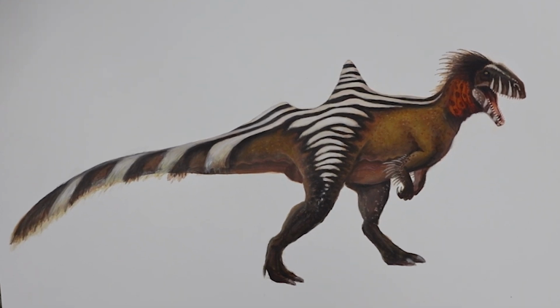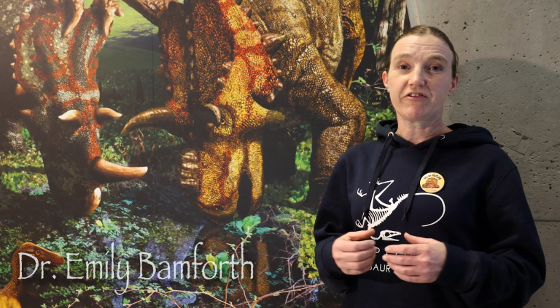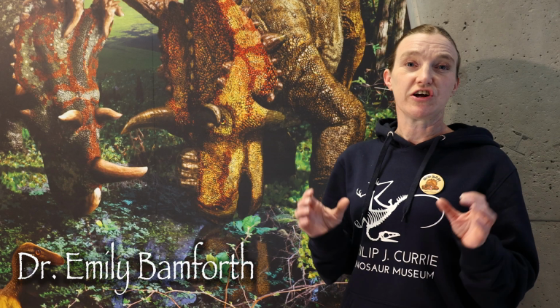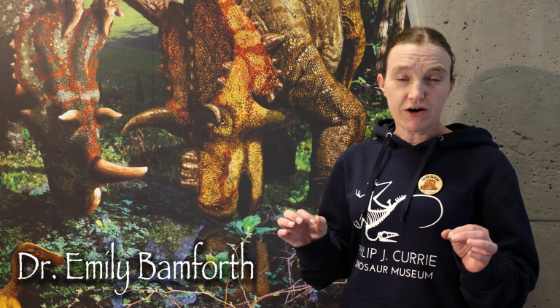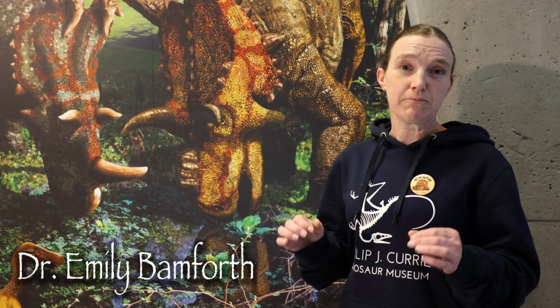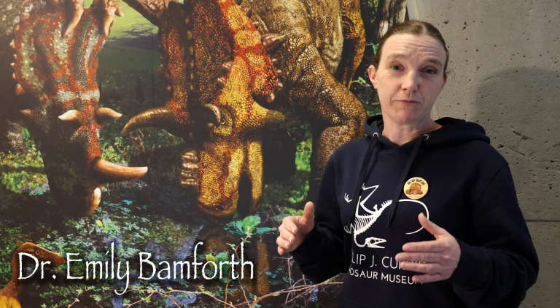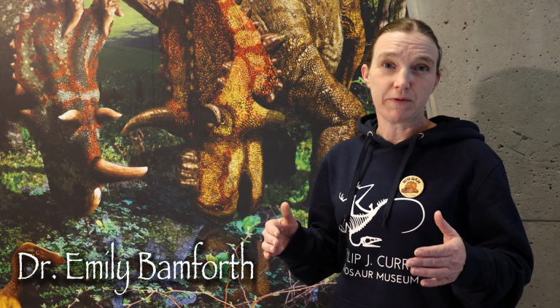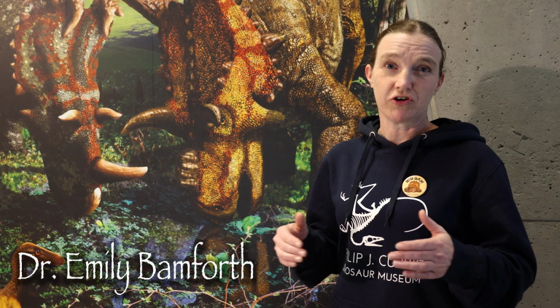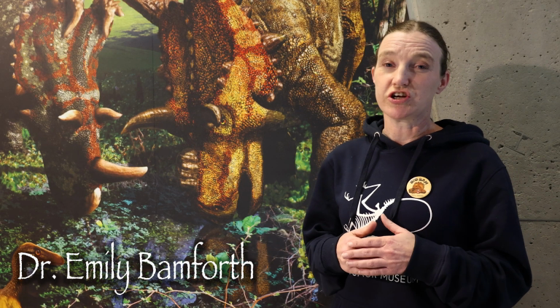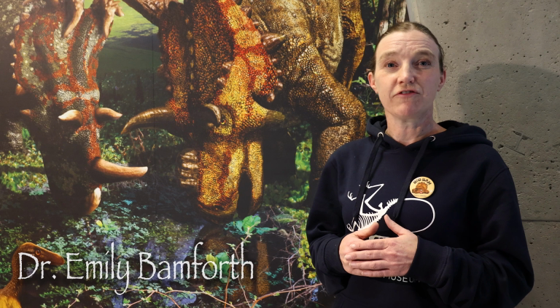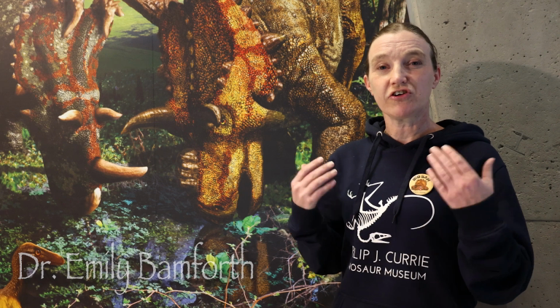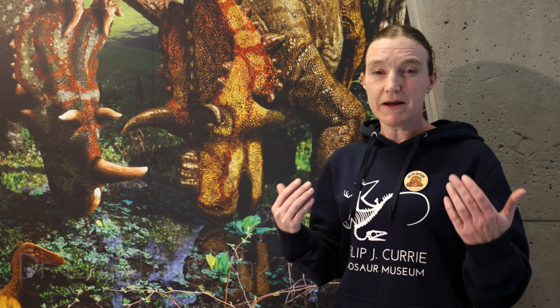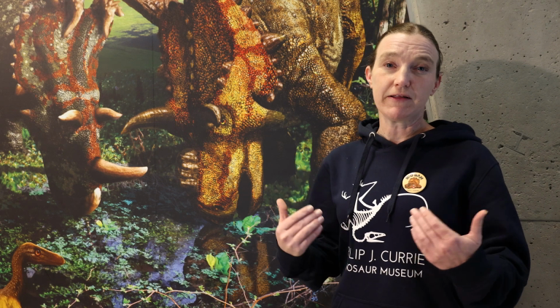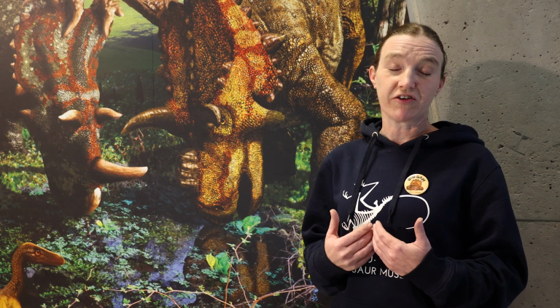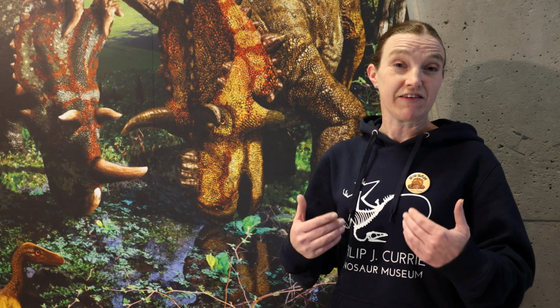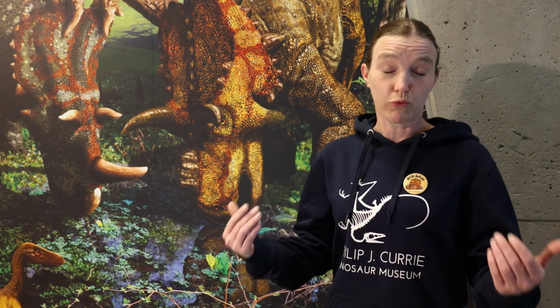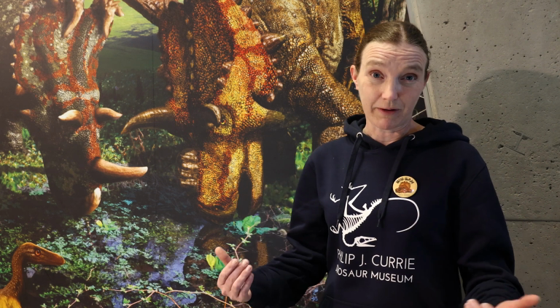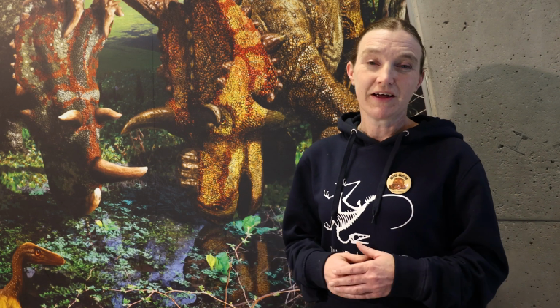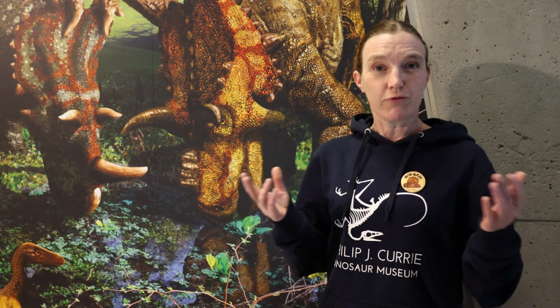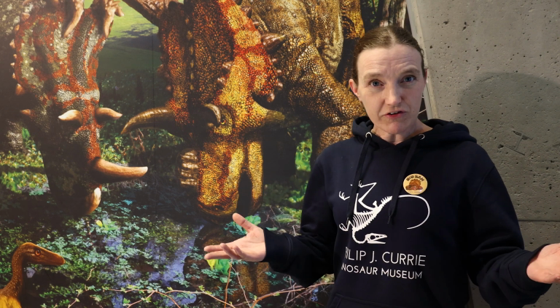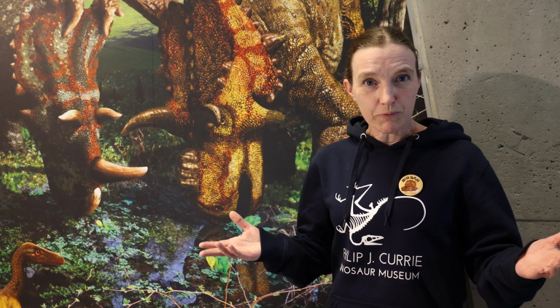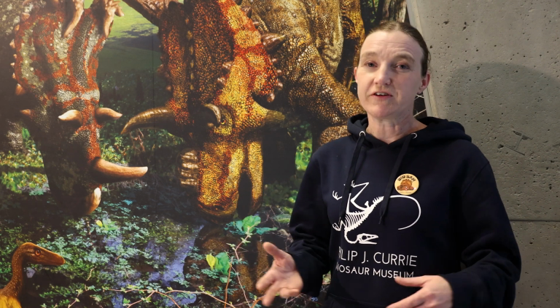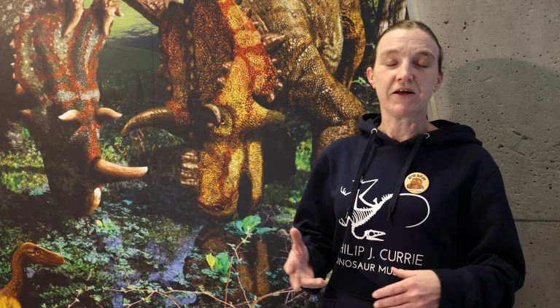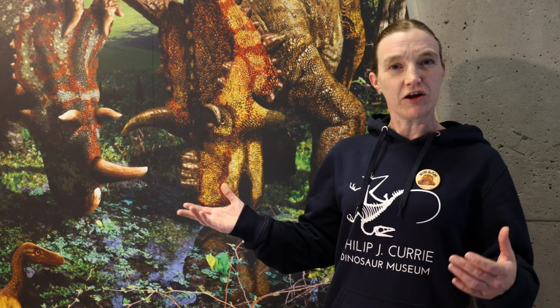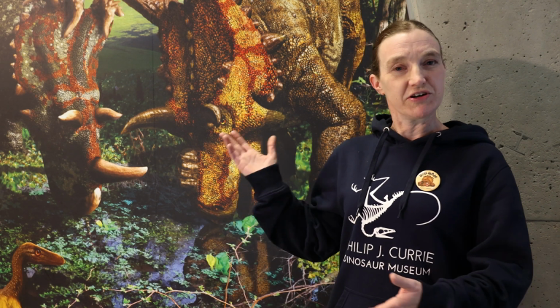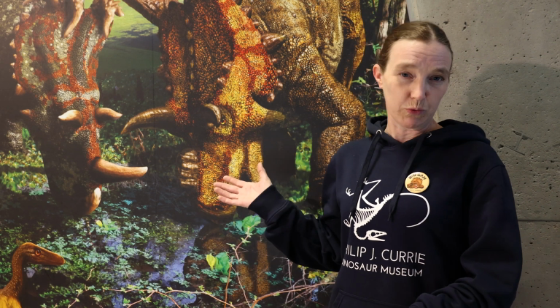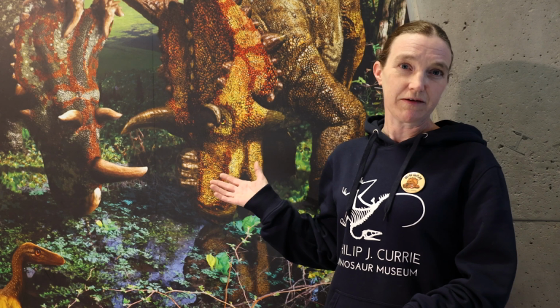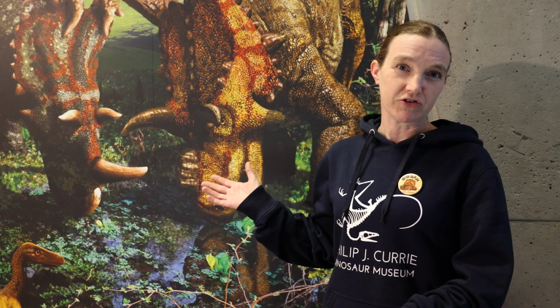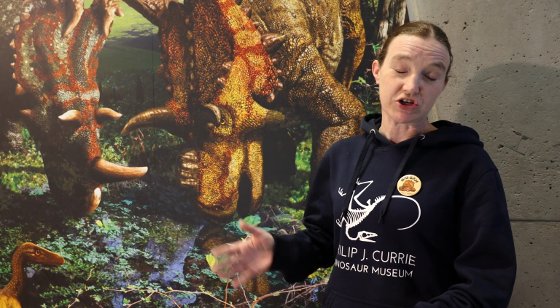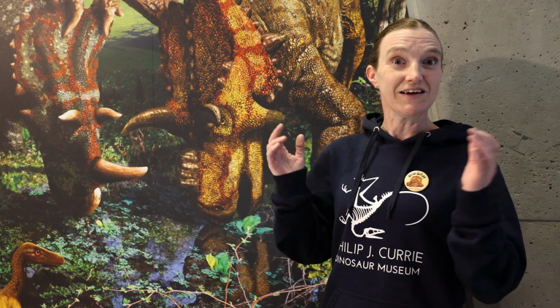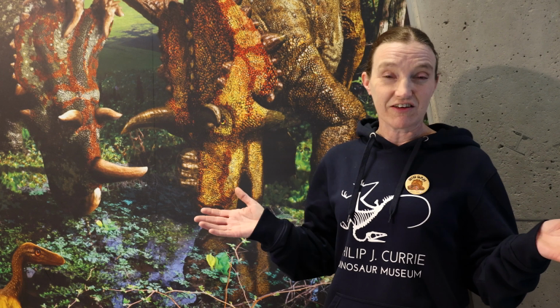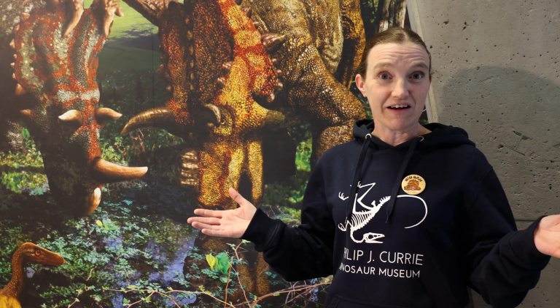Paleo art is actually a very important part of paleontology, and in fact, being a paleo artist is a career. The reason it's so important is because a lot of what we deal with in paleontology is extinct.